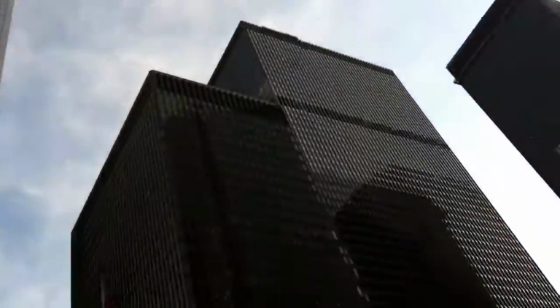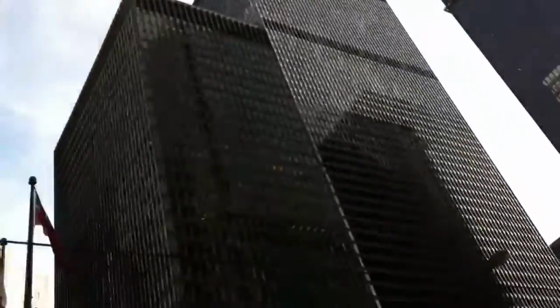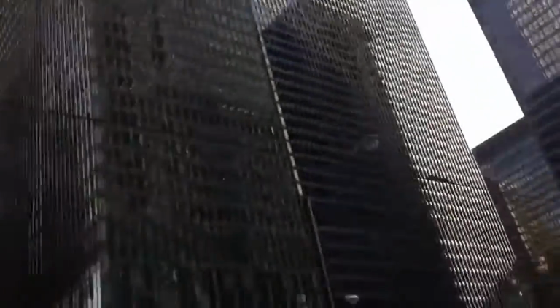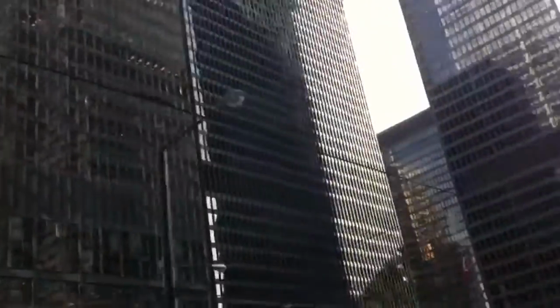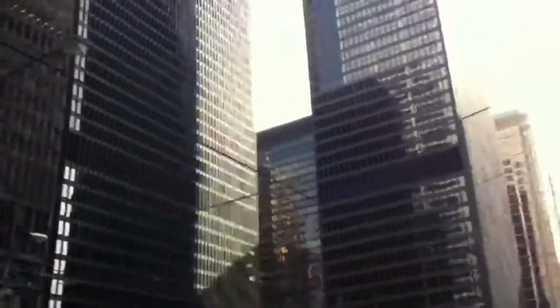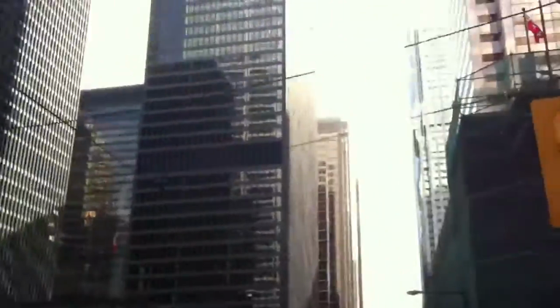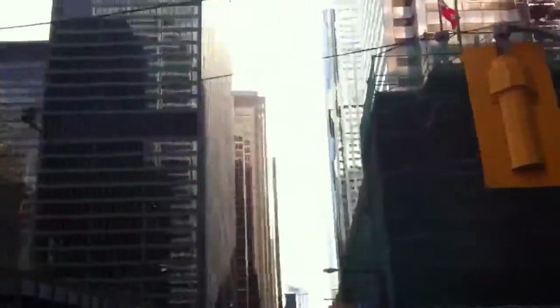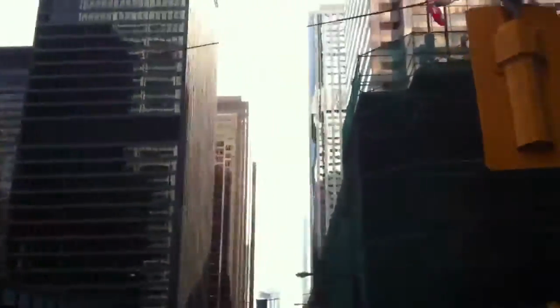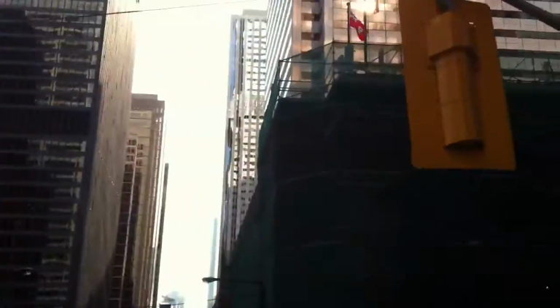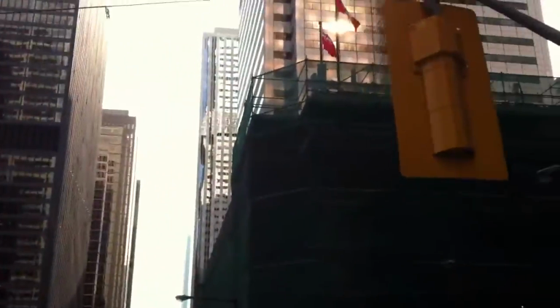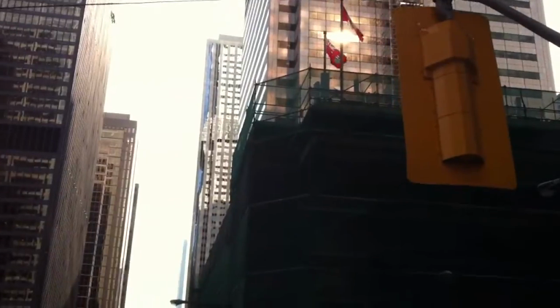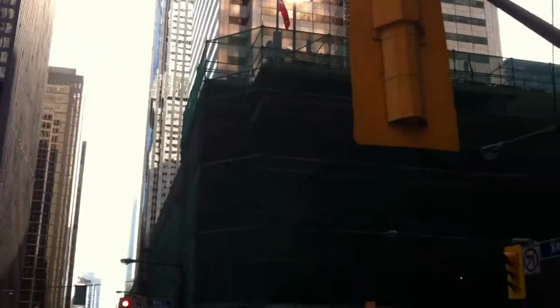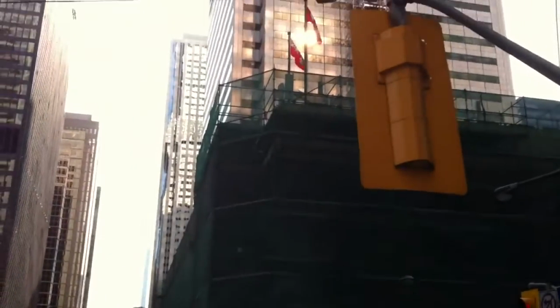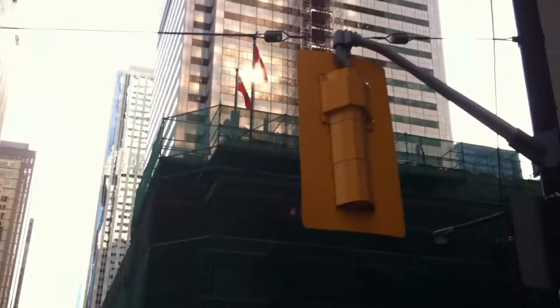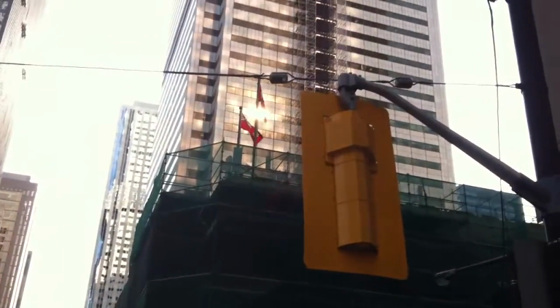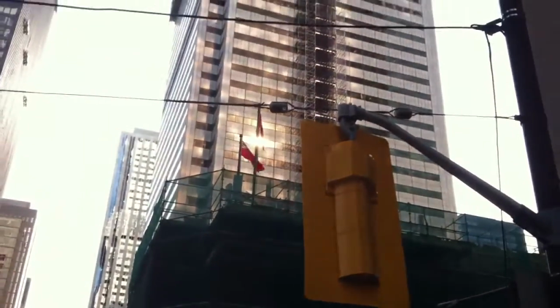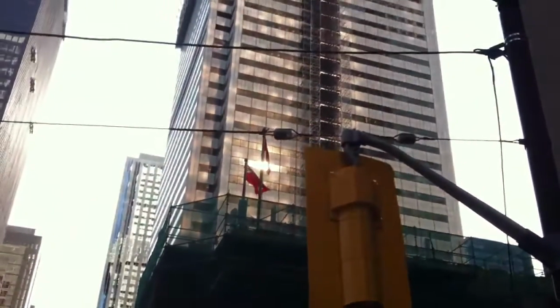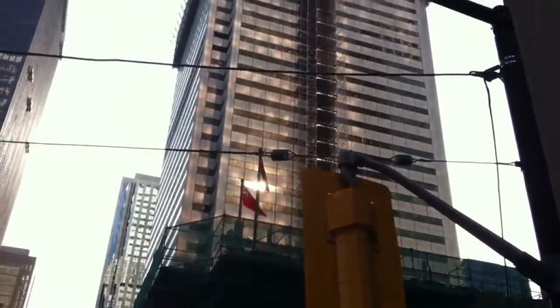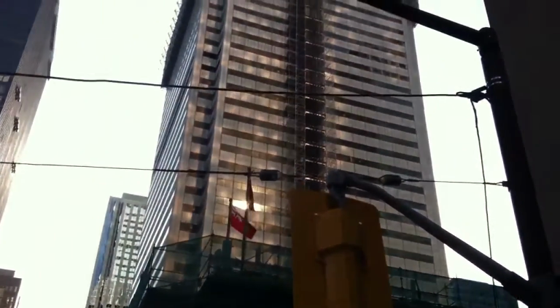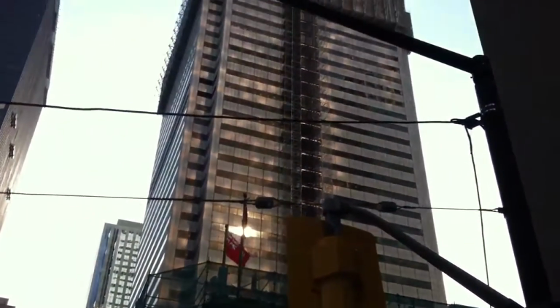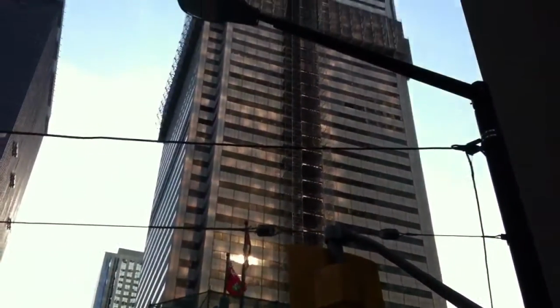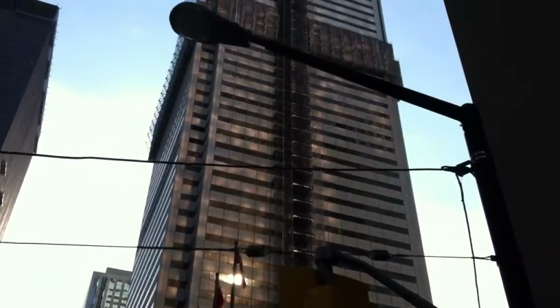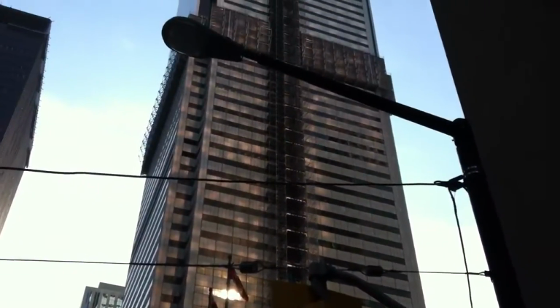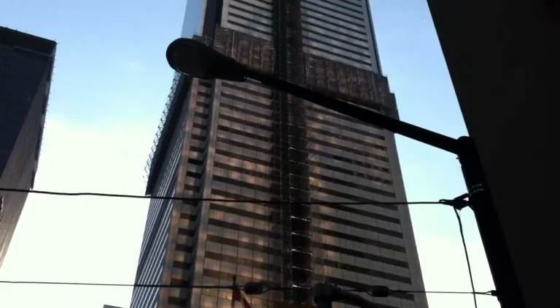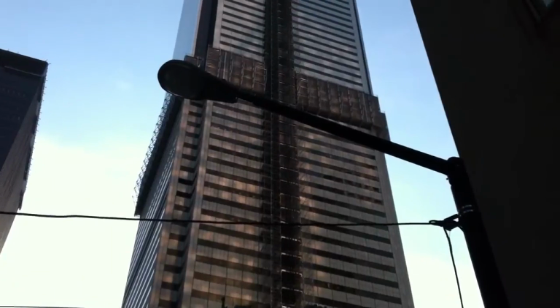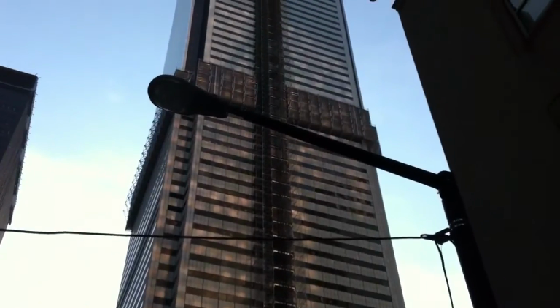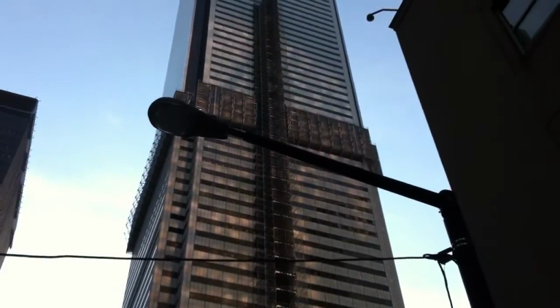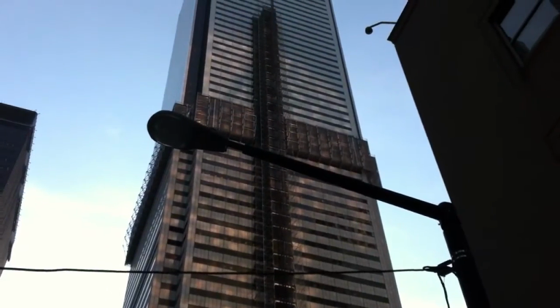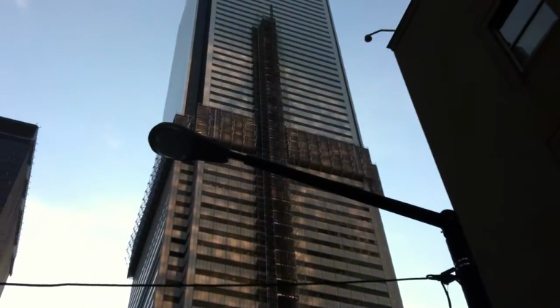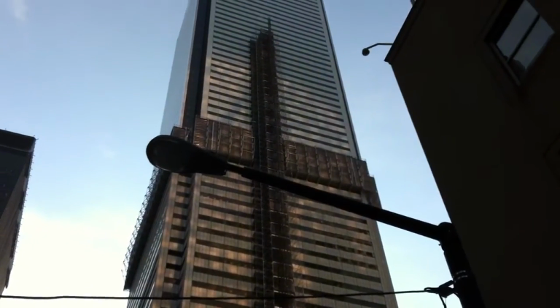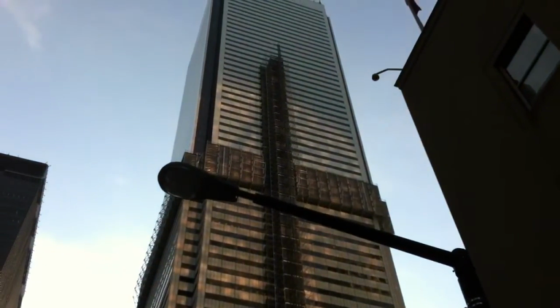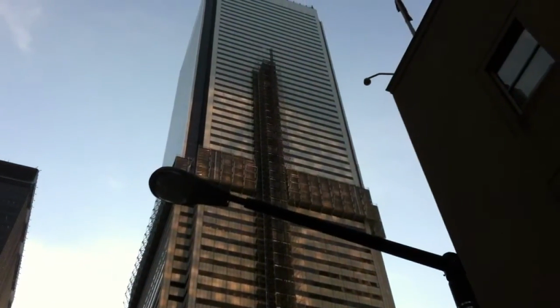If you look down Yonge on our left, you'll see the Royal Bank headquarters much closer up — we saw that from the skyline earlier. And inside the black ominous towers, you'll see the front facade of the Toronto Stock Exchange.